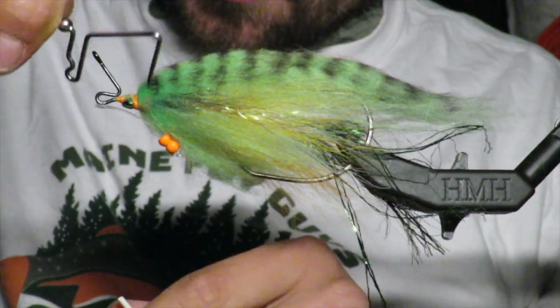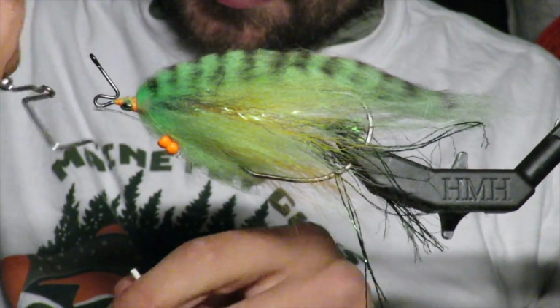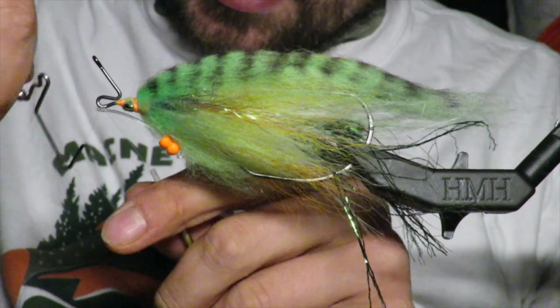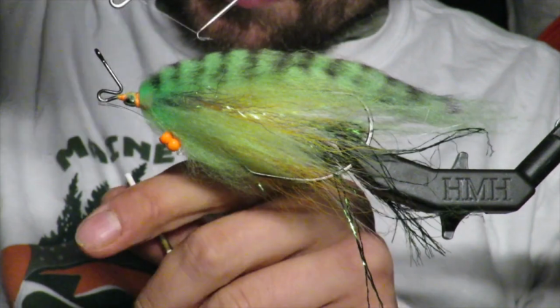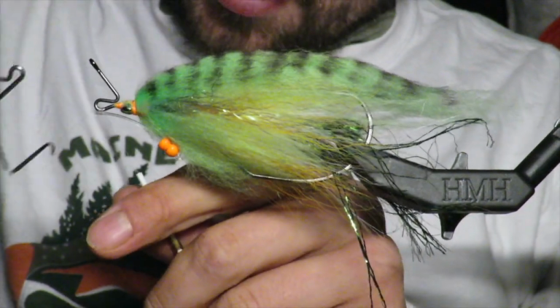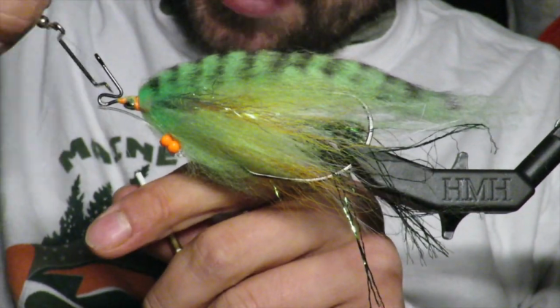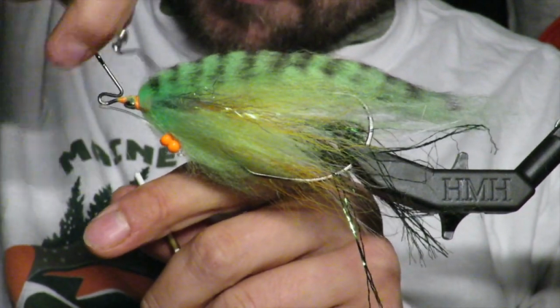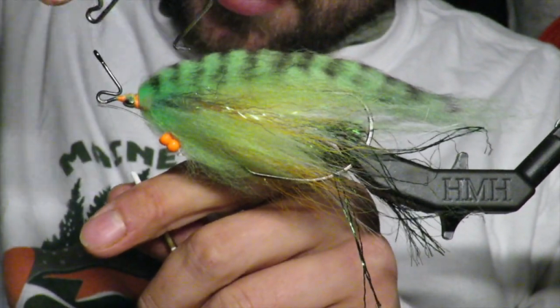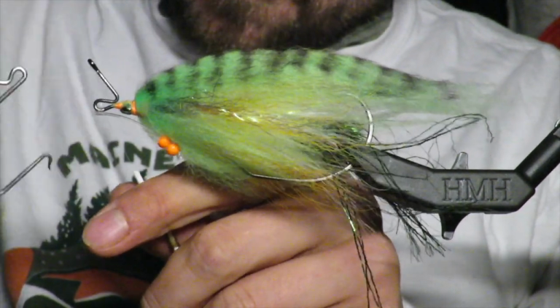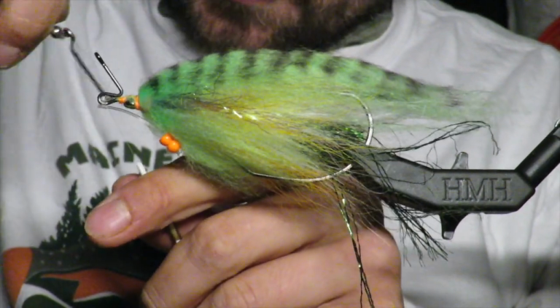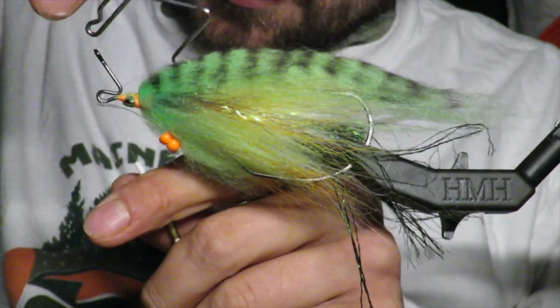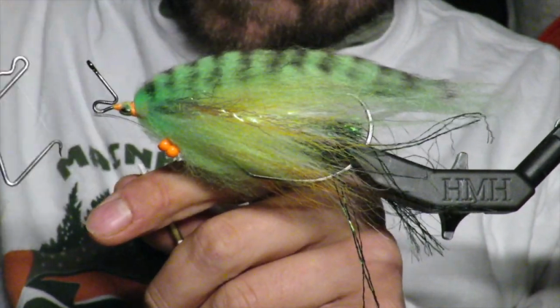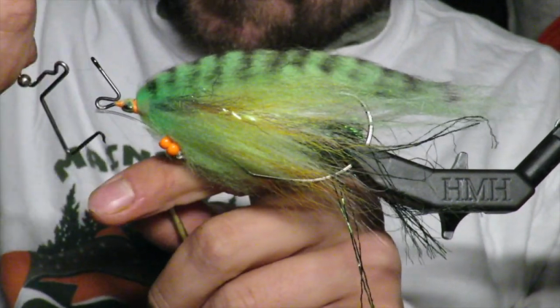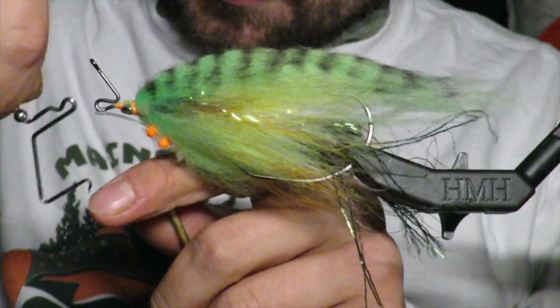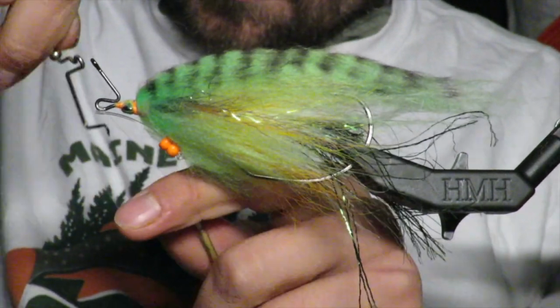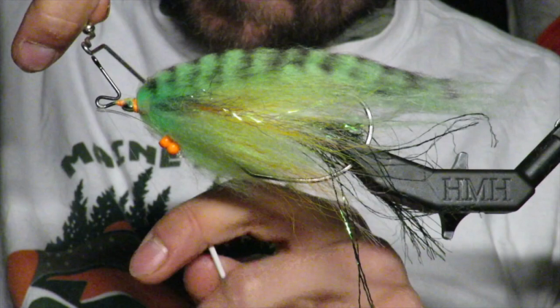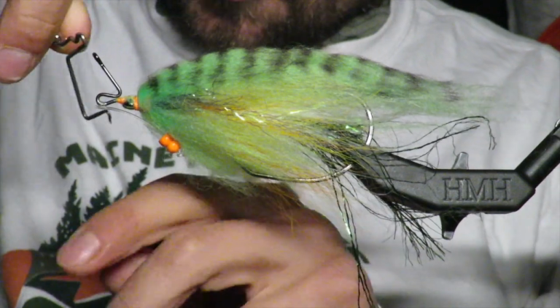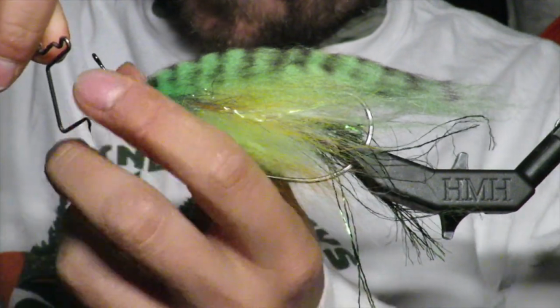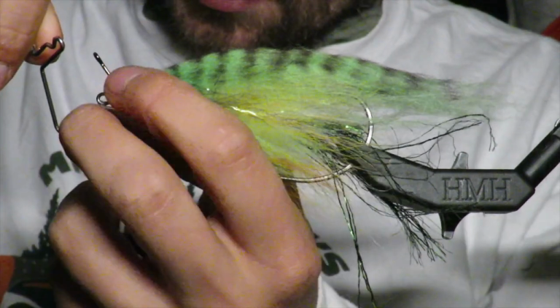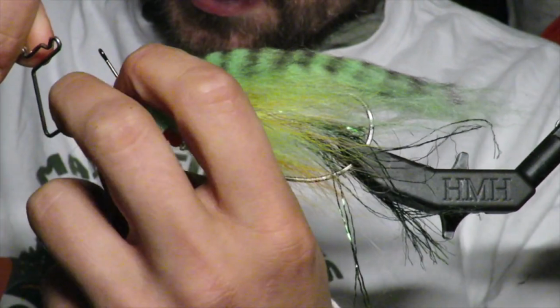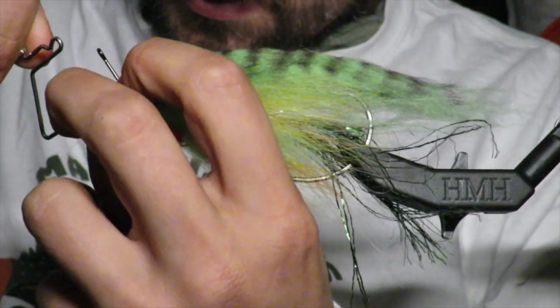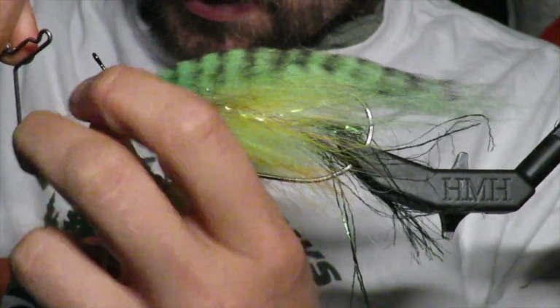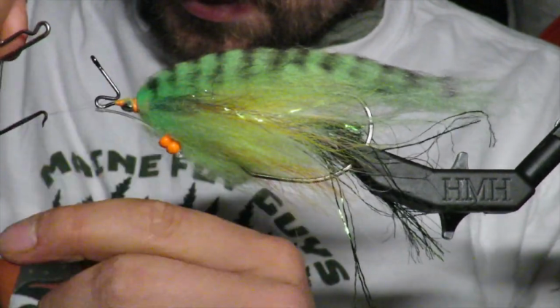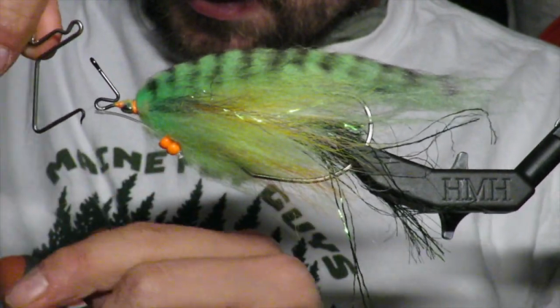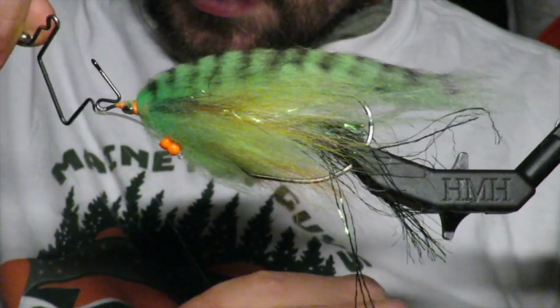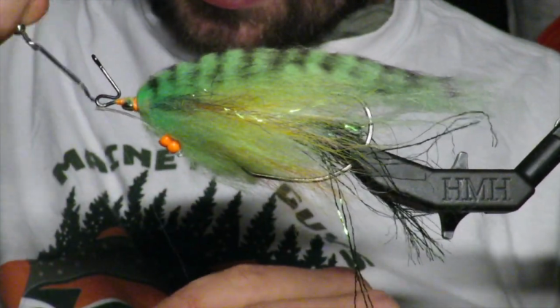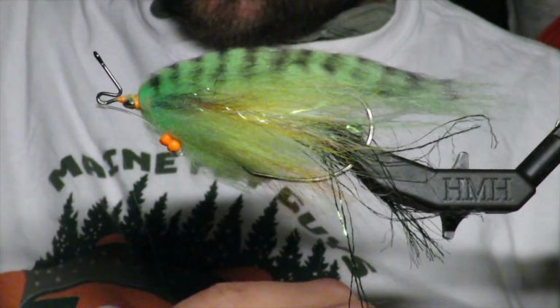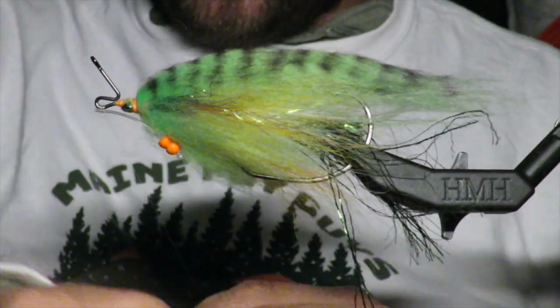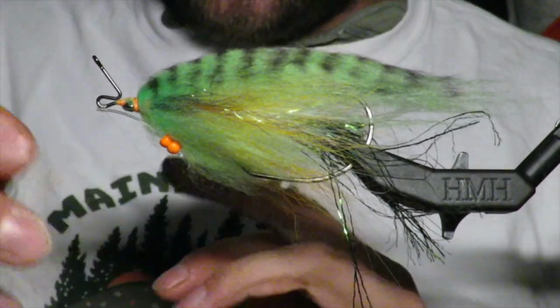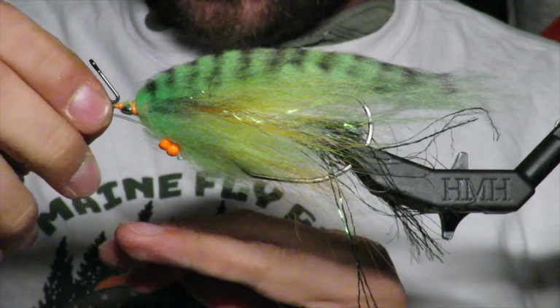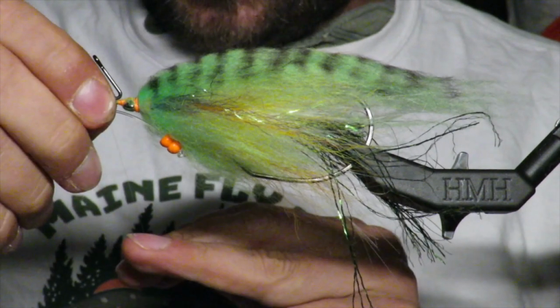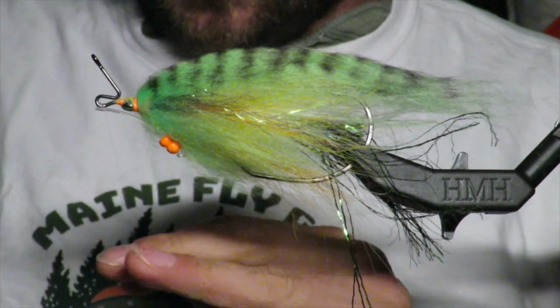This is kind of why I go back to the mono — because it will fuse with the super glue, it will basically fuse. I want it to hang down directly like so.